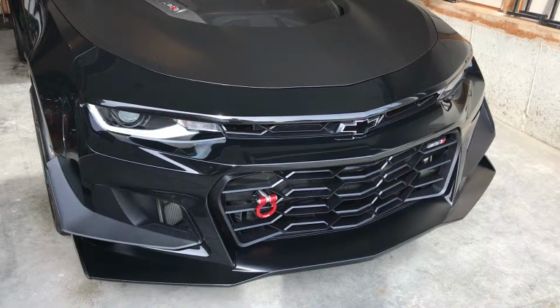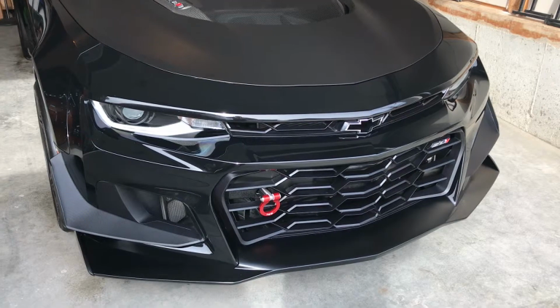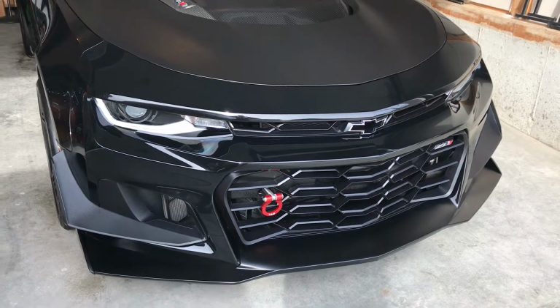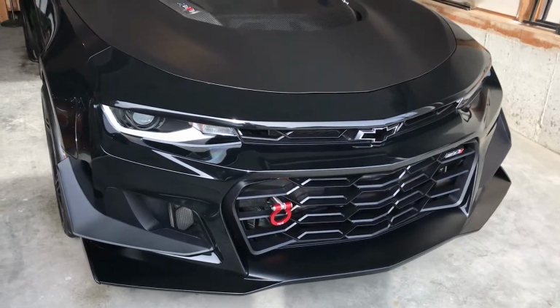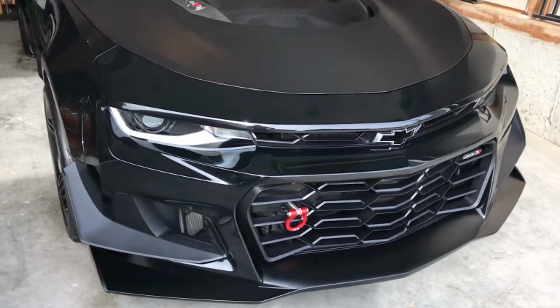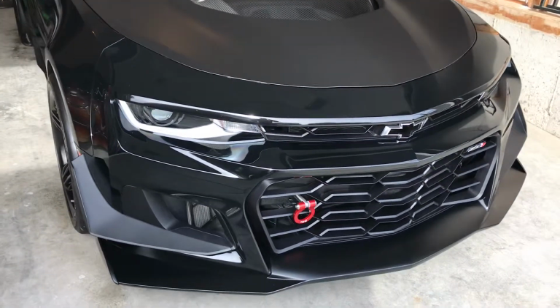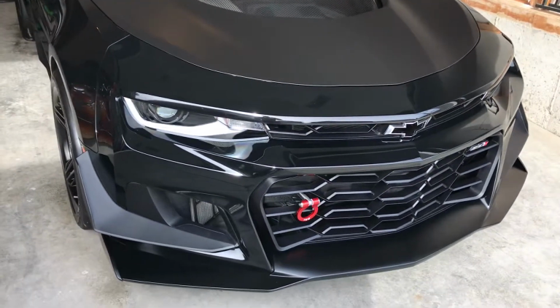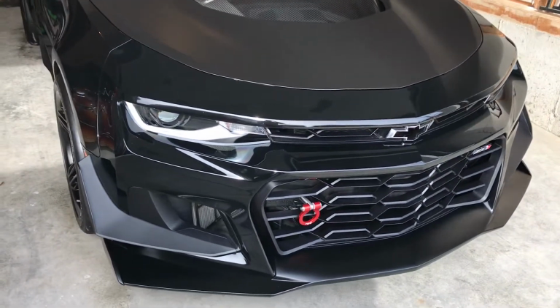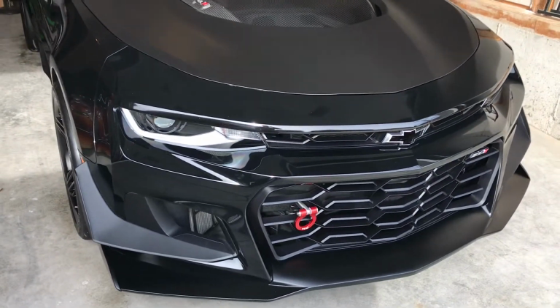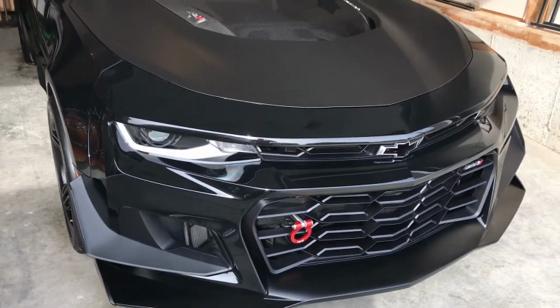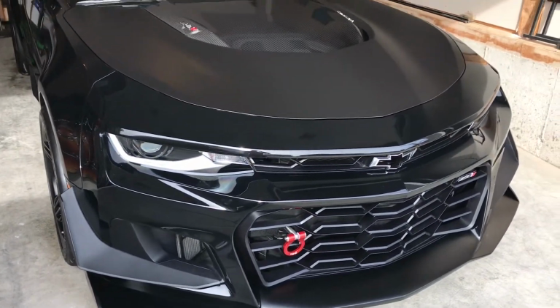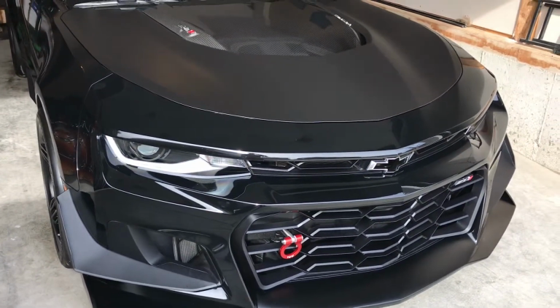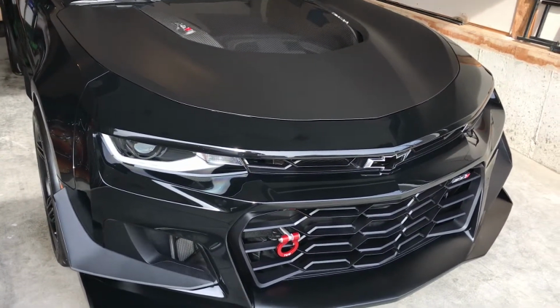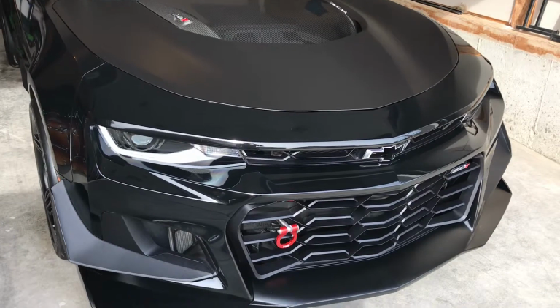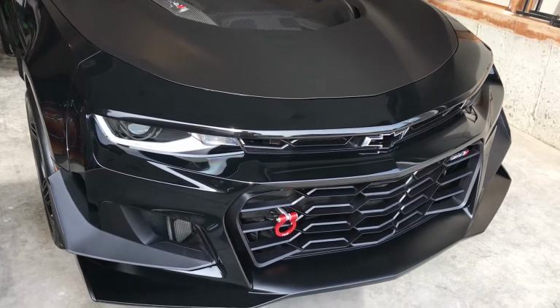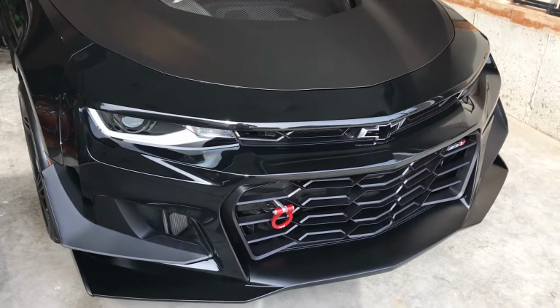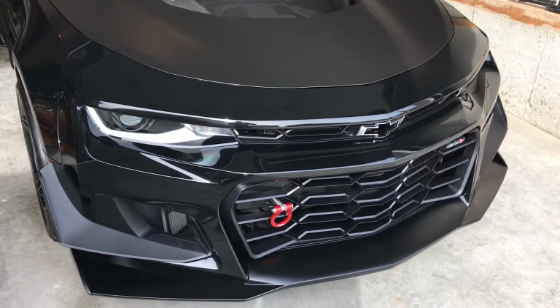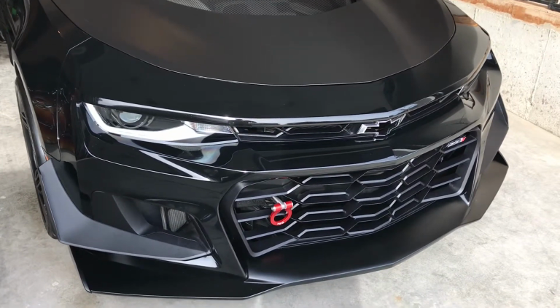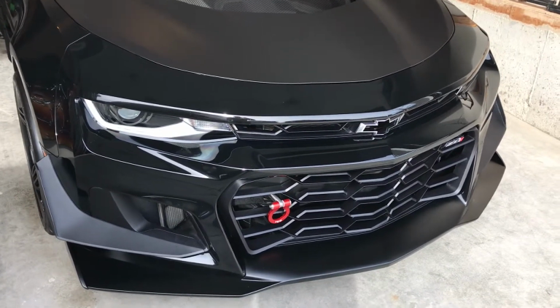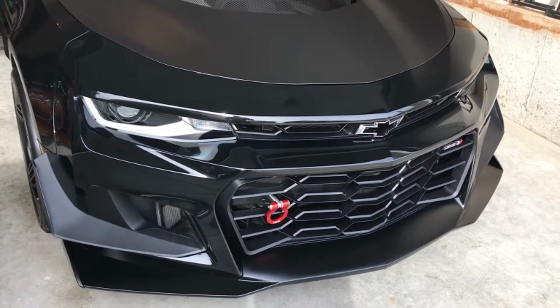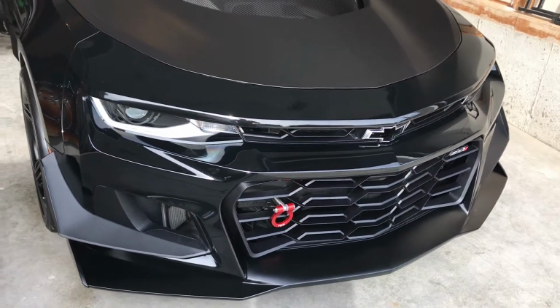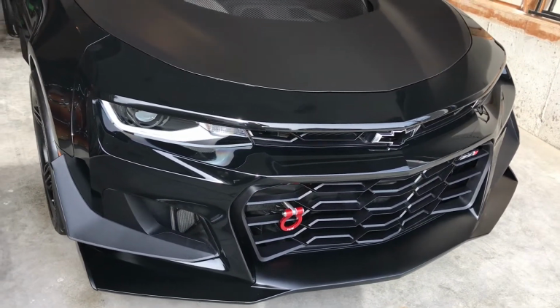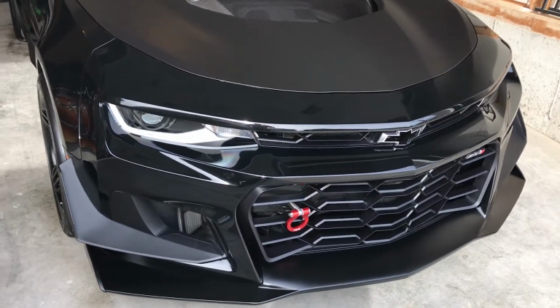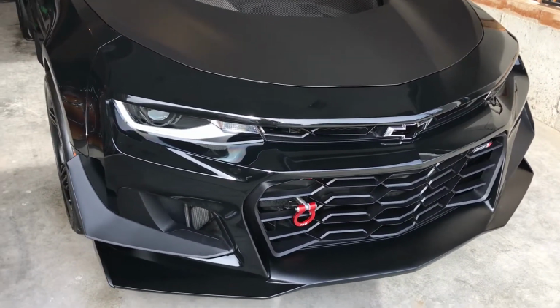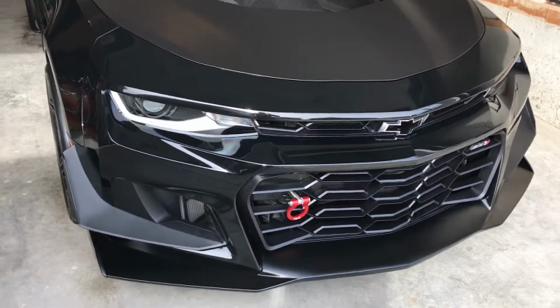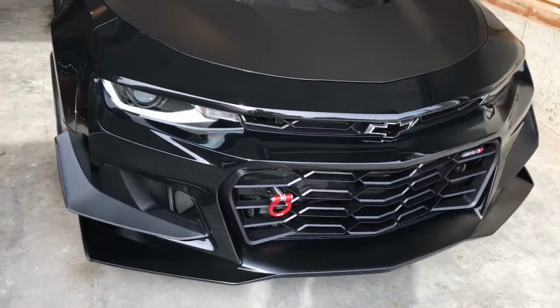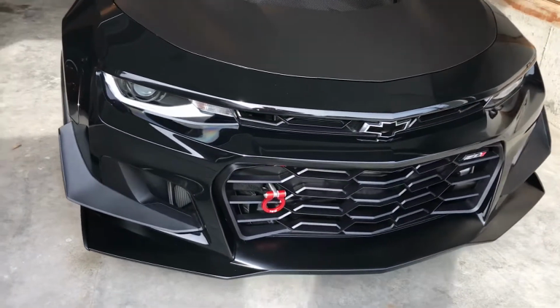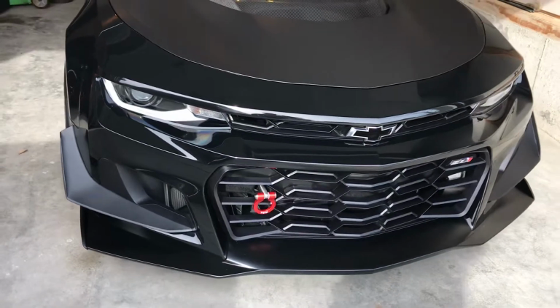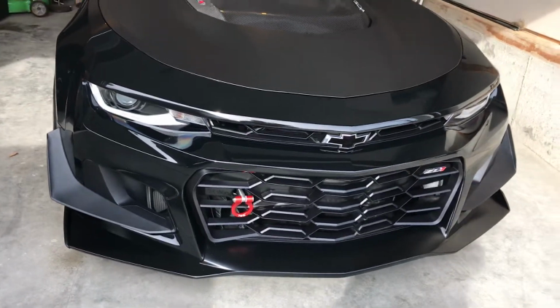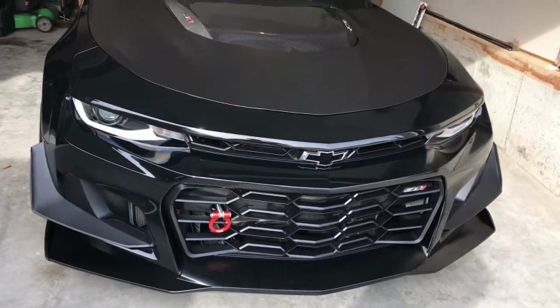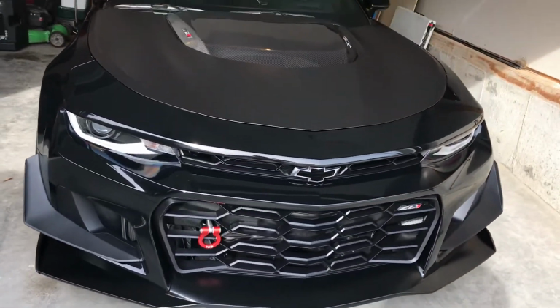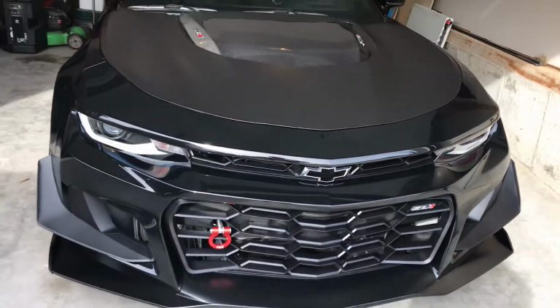This is Sid from Sid's Auto Detailing, shooting a video here of a completed ZL1 Special Edition Camaro which I've polished, done a bunch of paint correction on, and then nano ceramic coated.